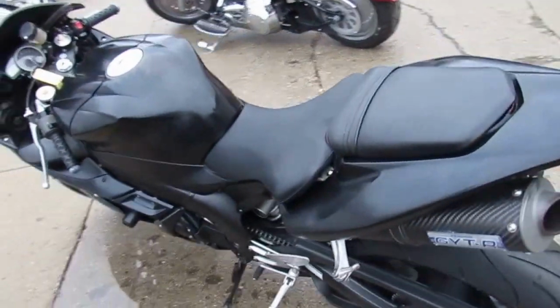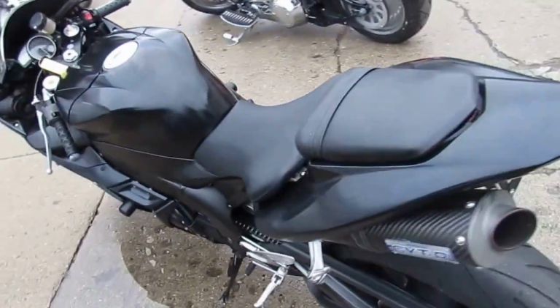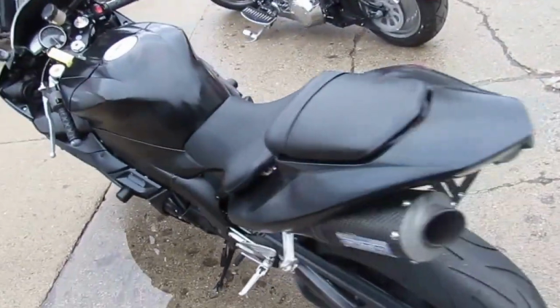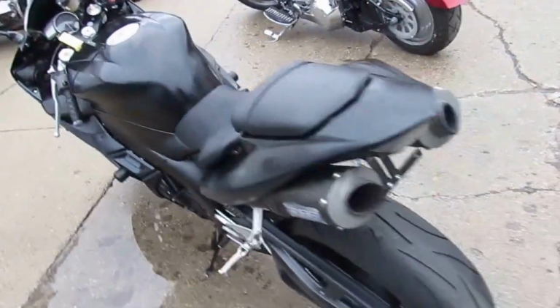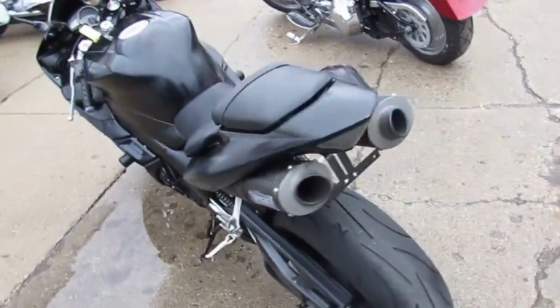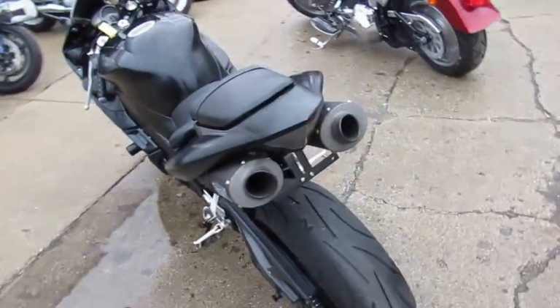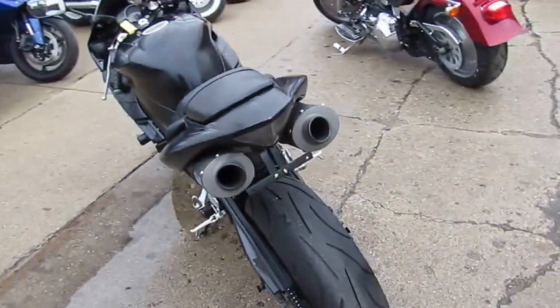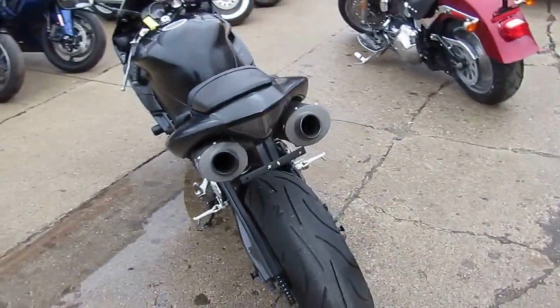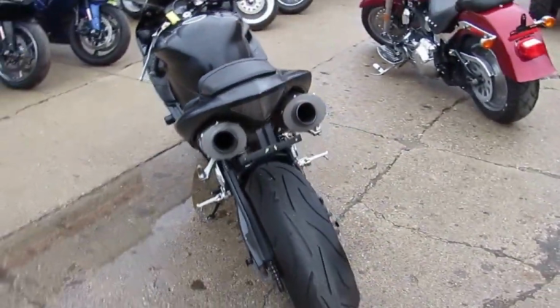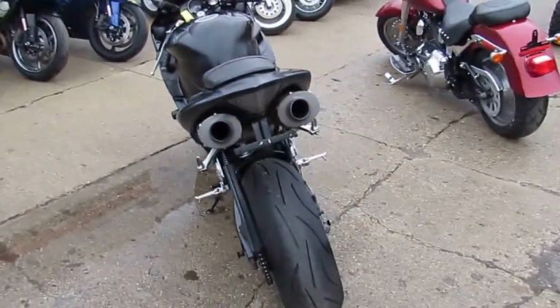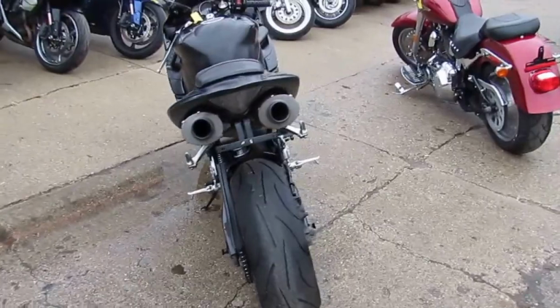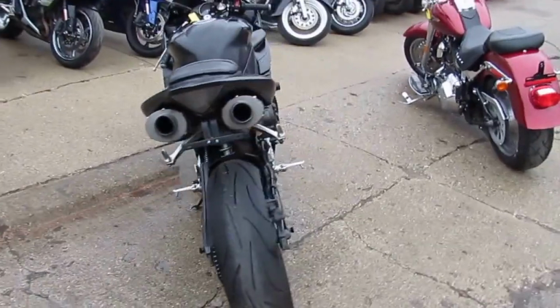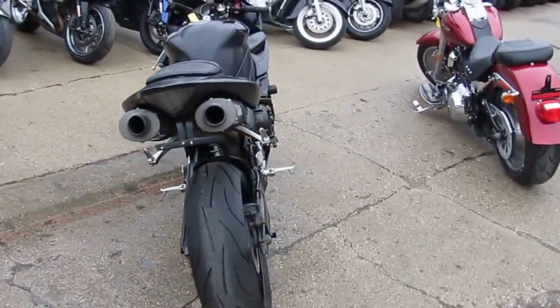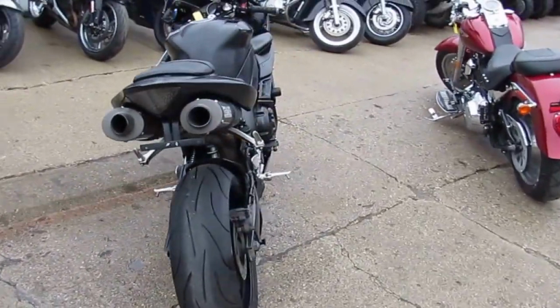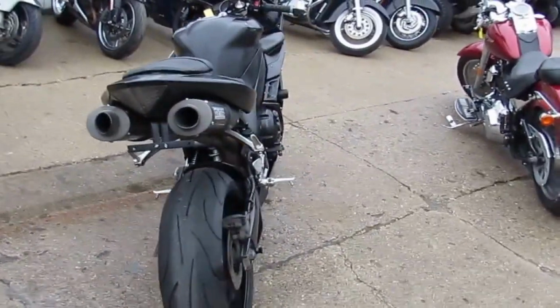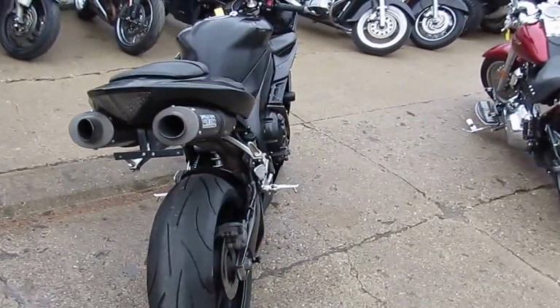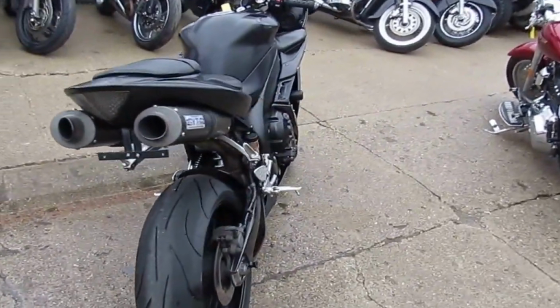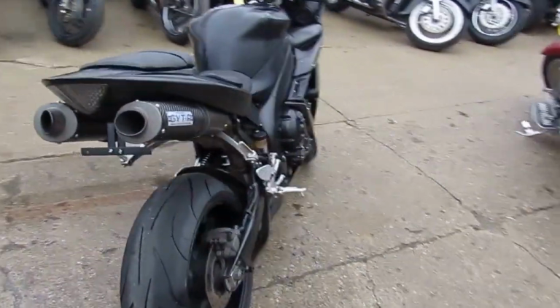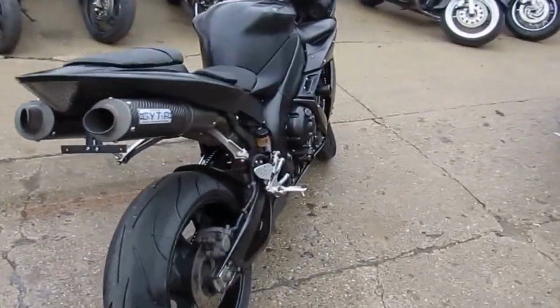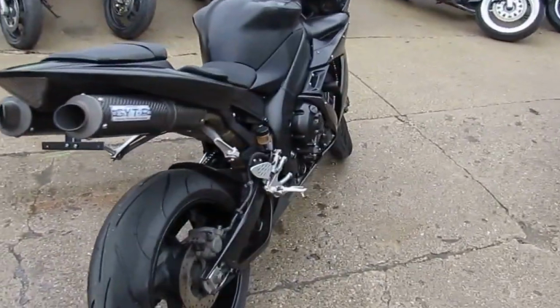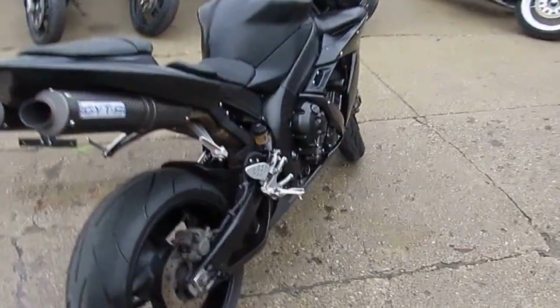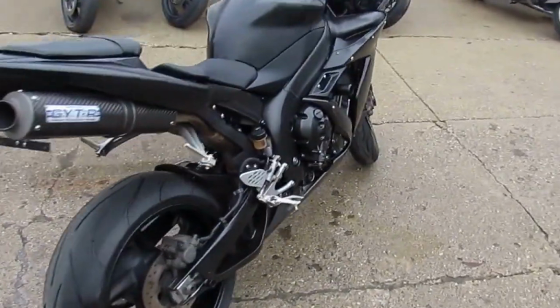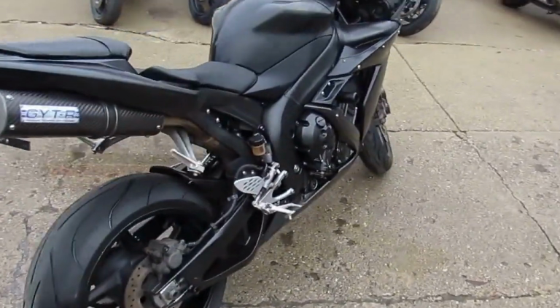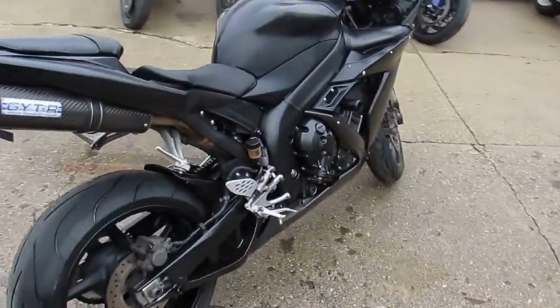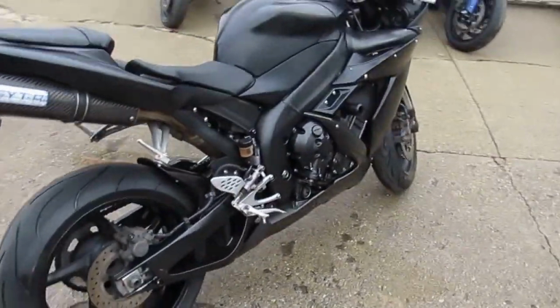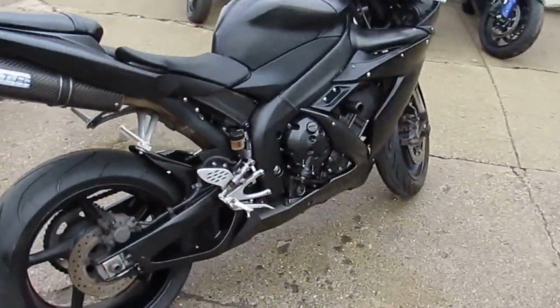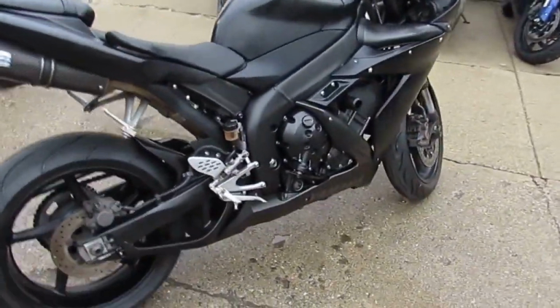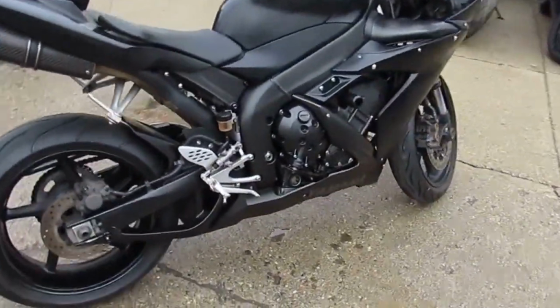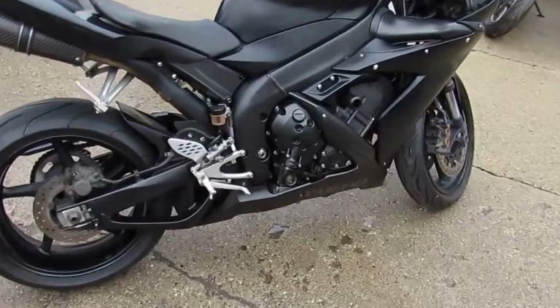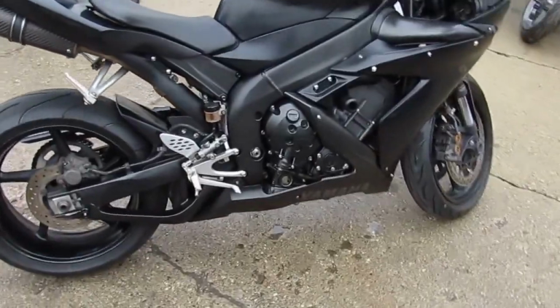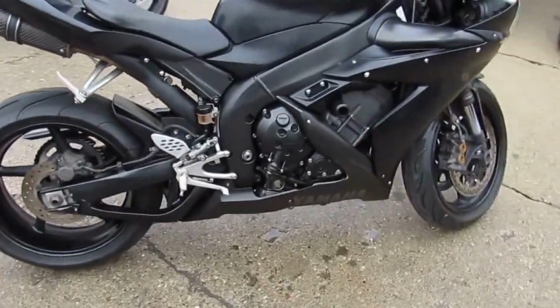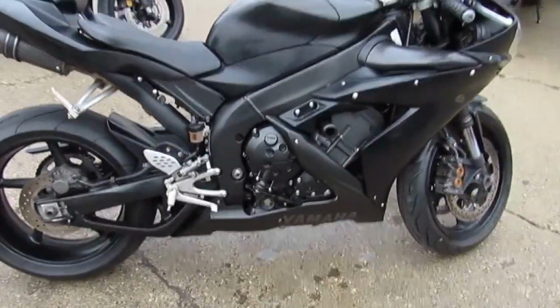Ride with the big boys for only $49.99. At ApprovalPowerSports.com we have over 400 used bikes in stock and financing programs for you.